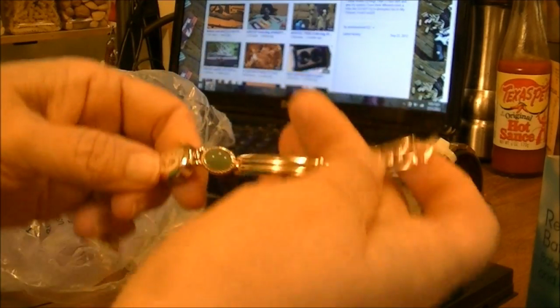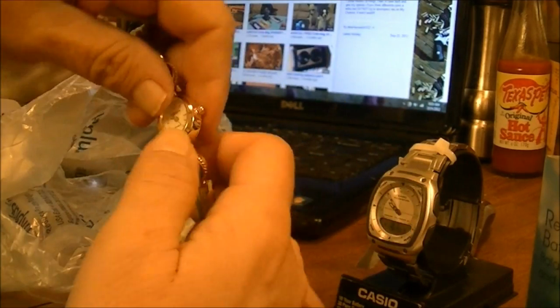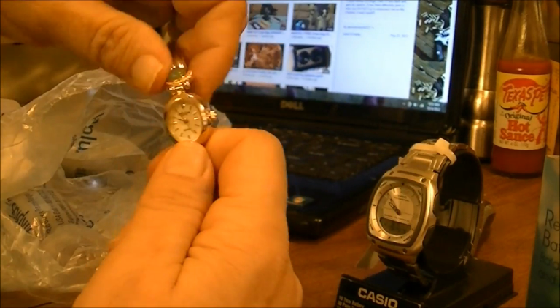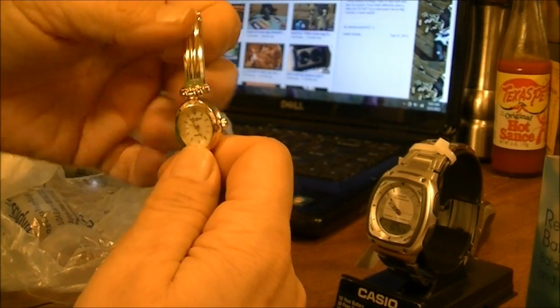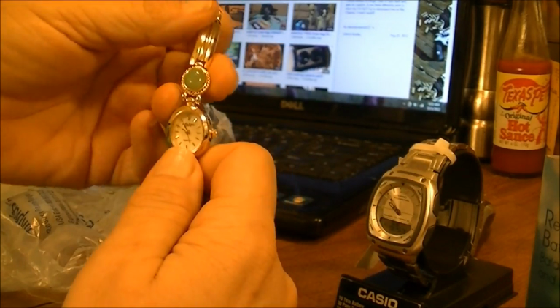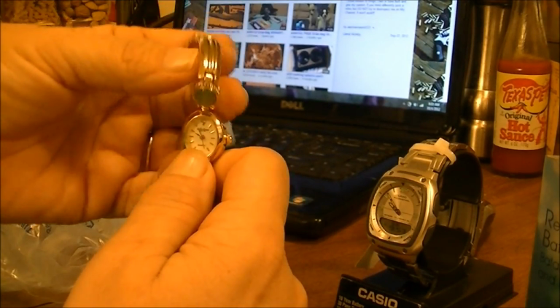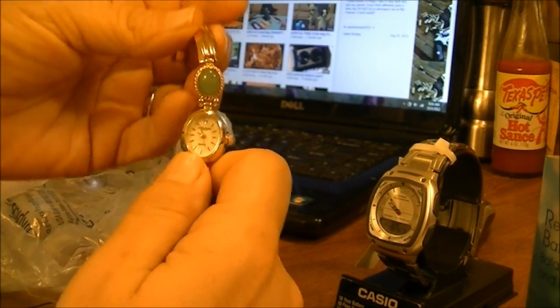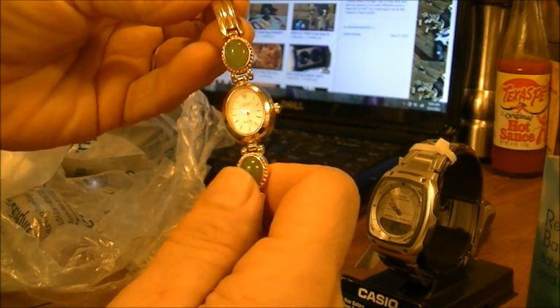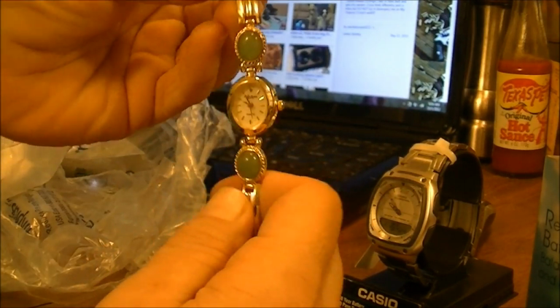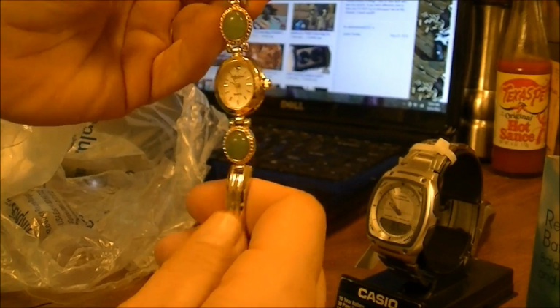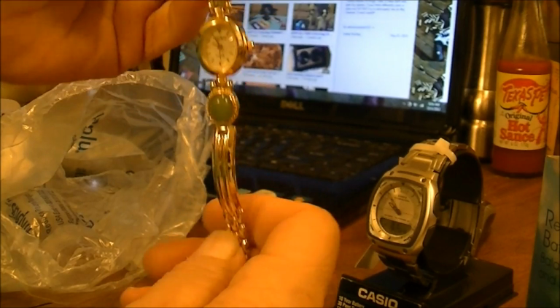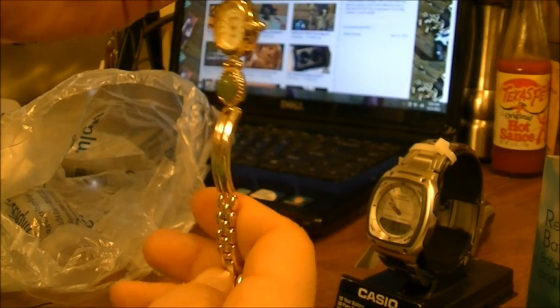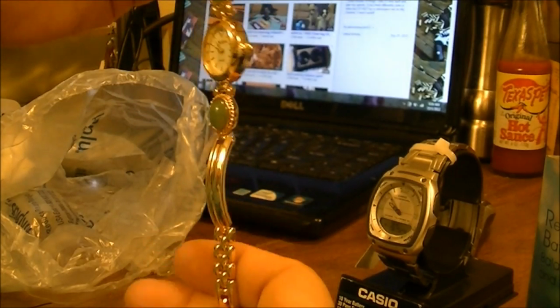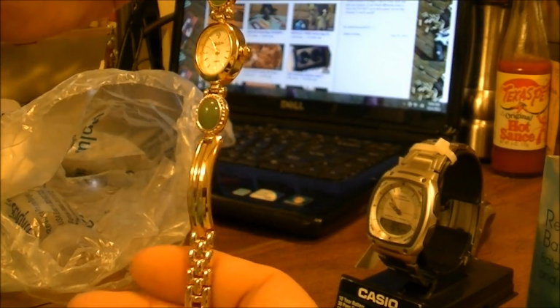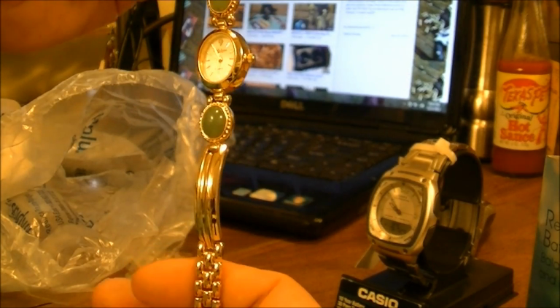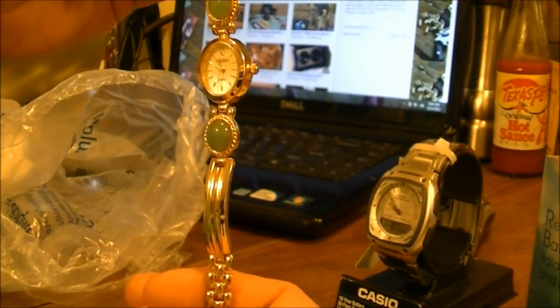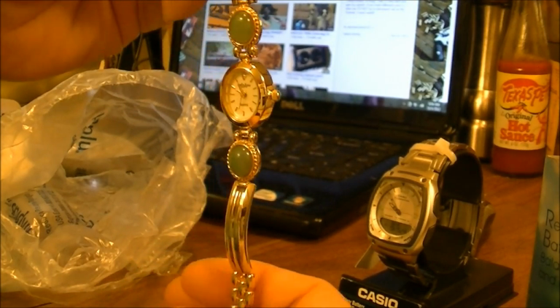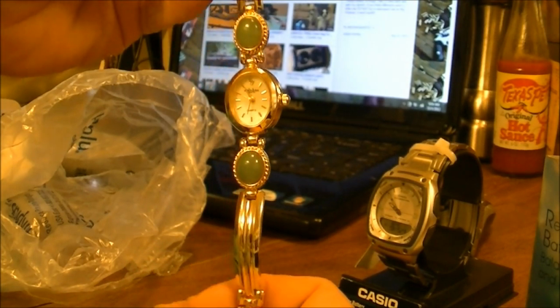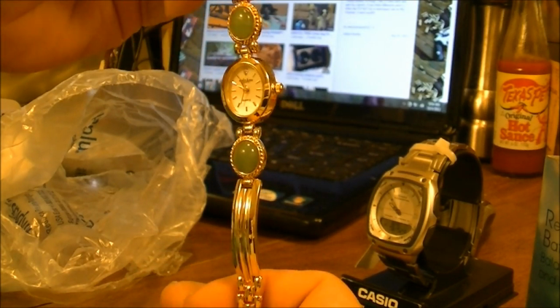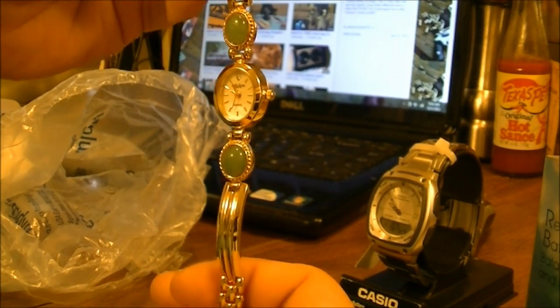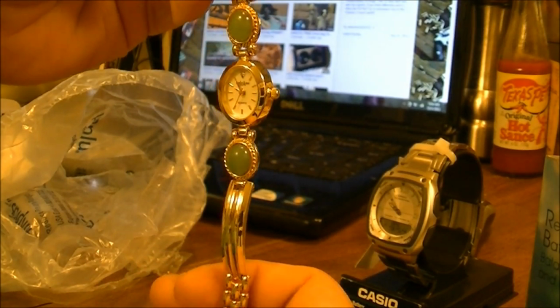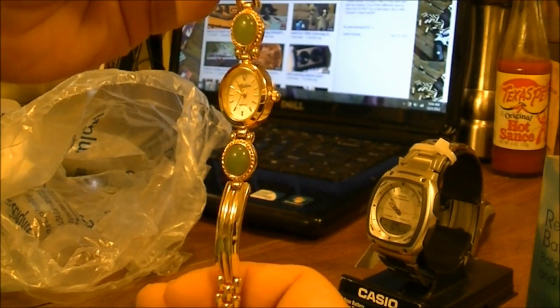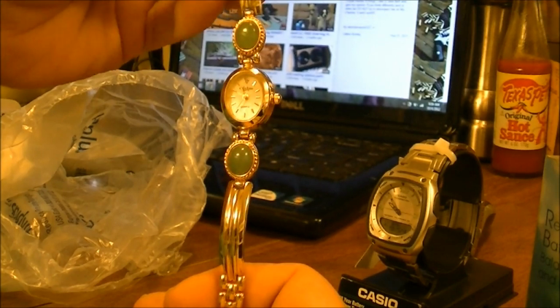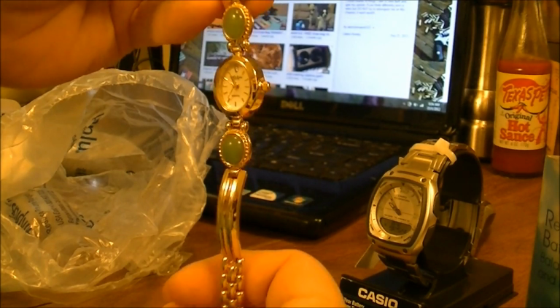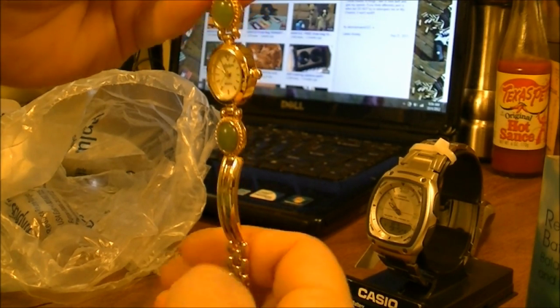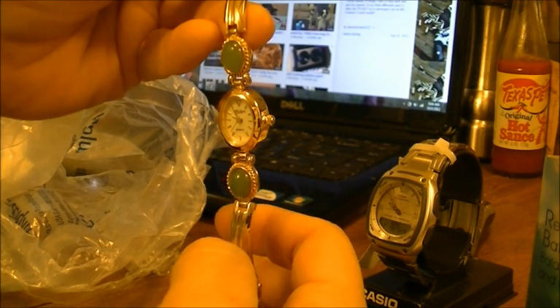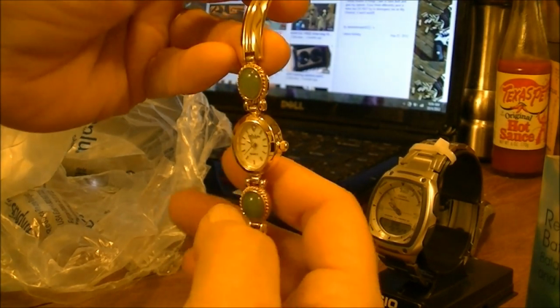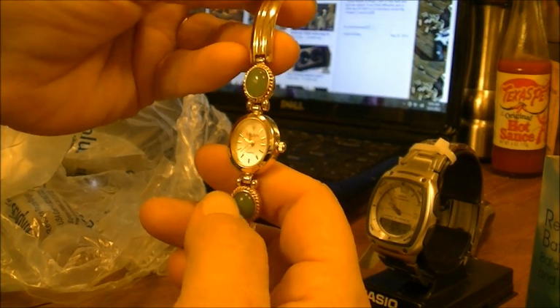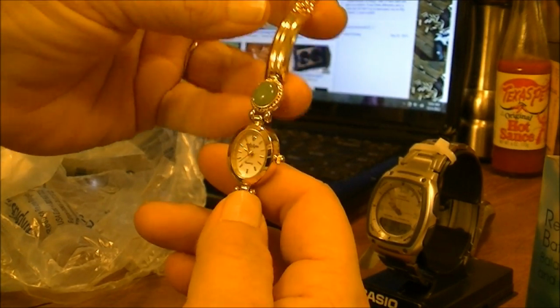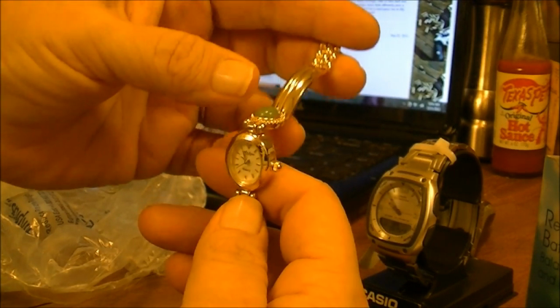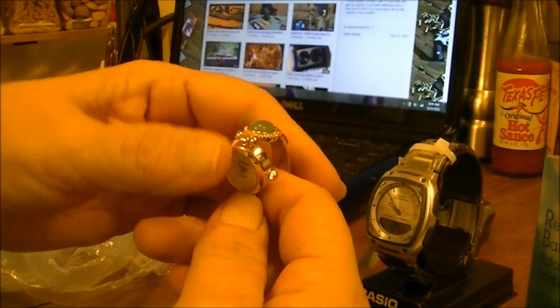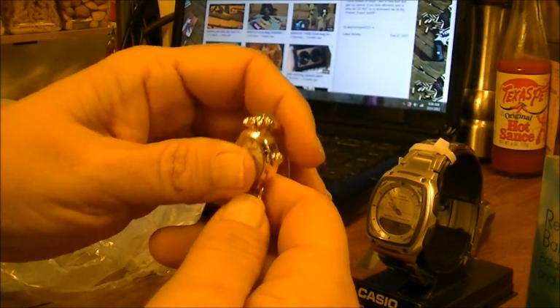She had taken it out of the box because it was too long, but this is a women's watch. It's very pretty — very pretty. I love it. And that's one of the other gifts.